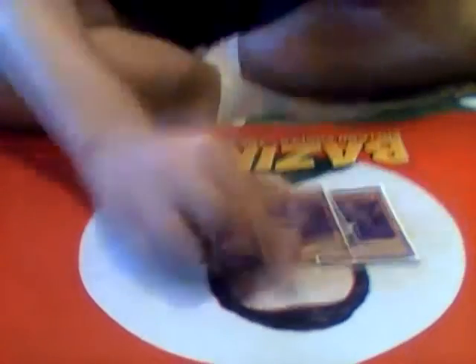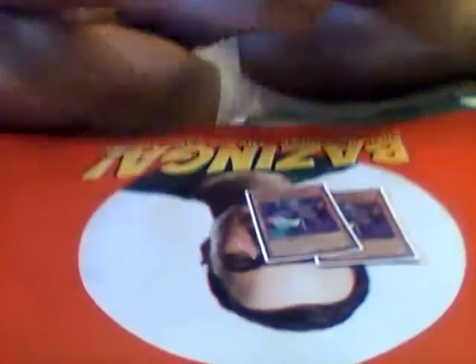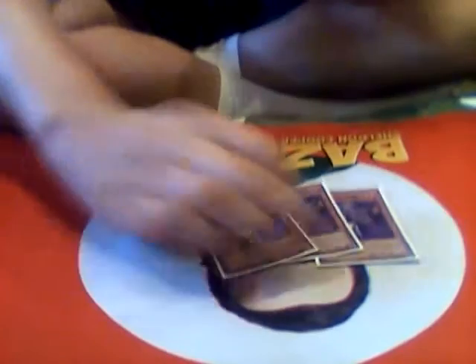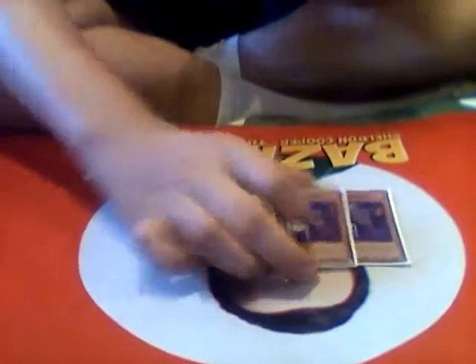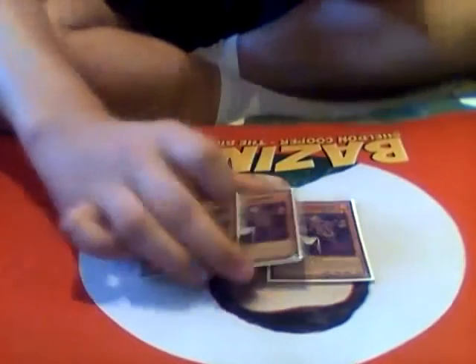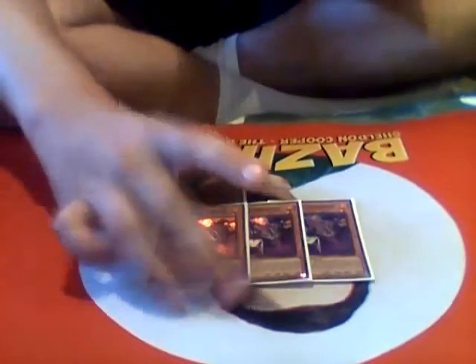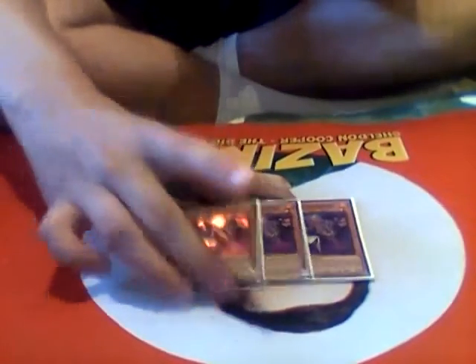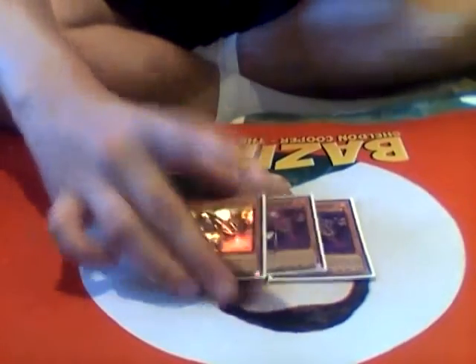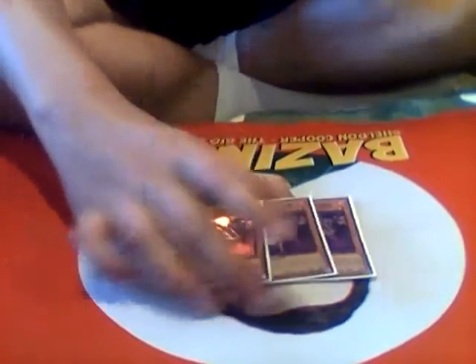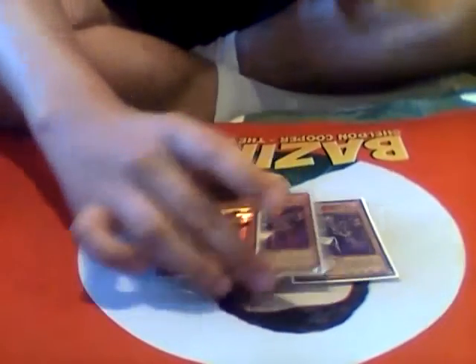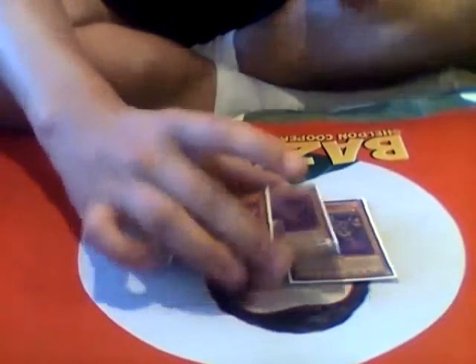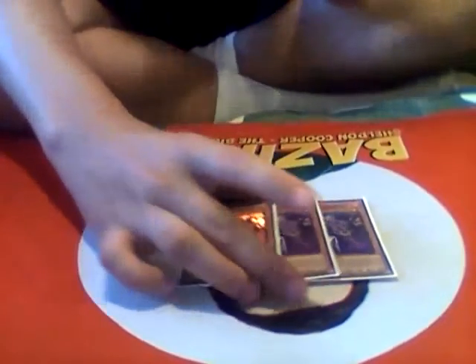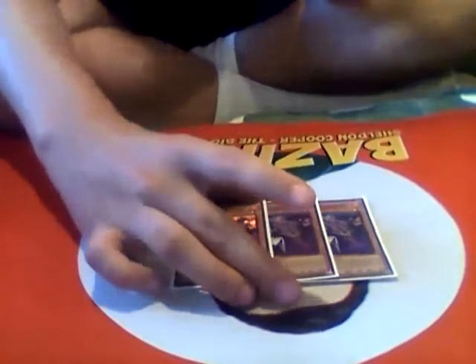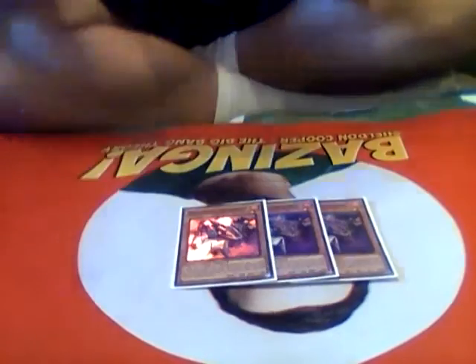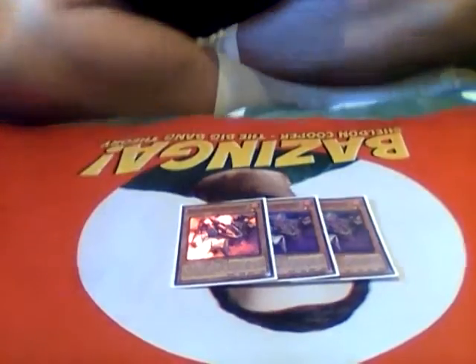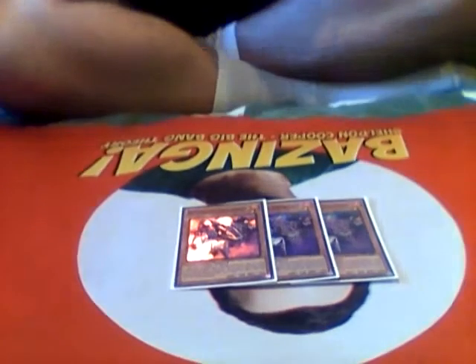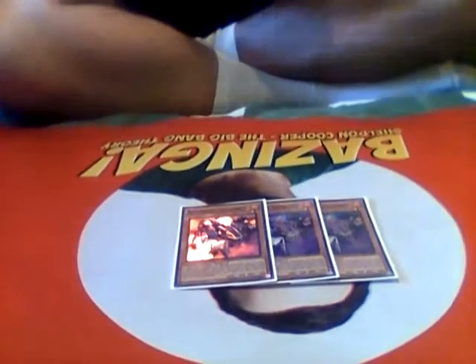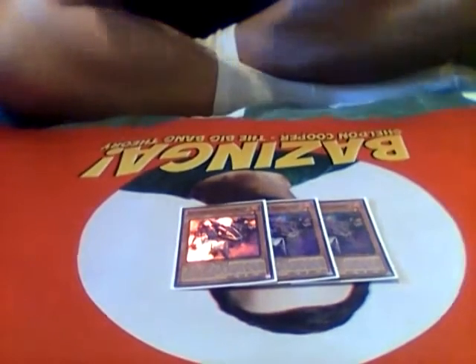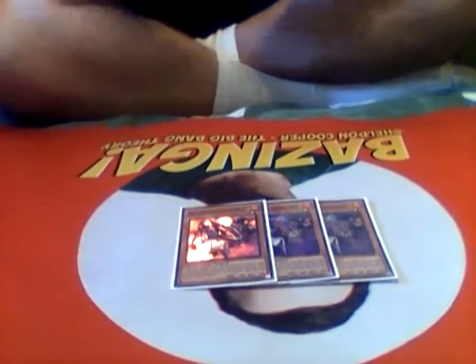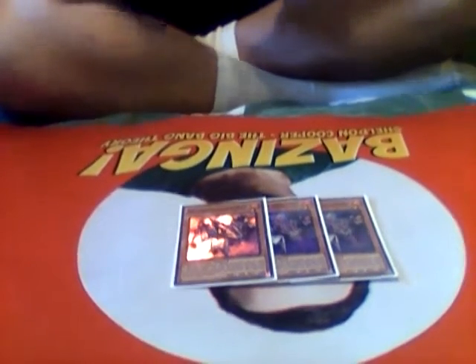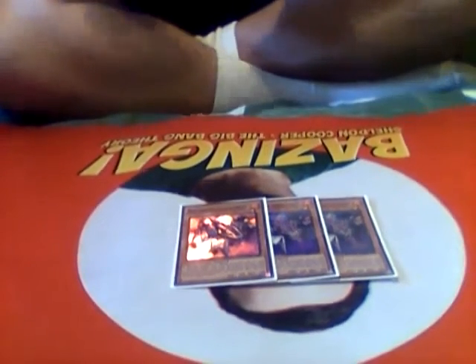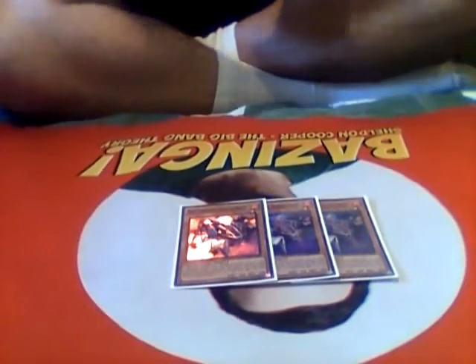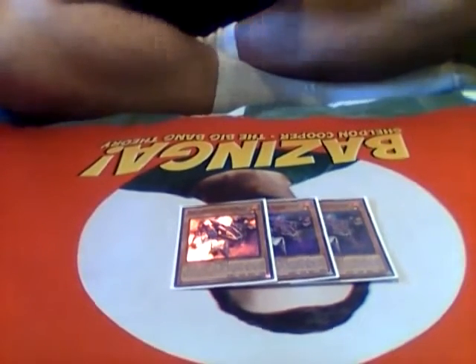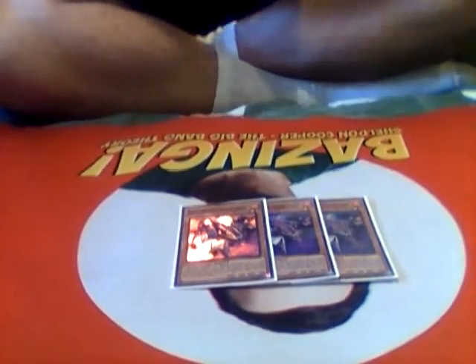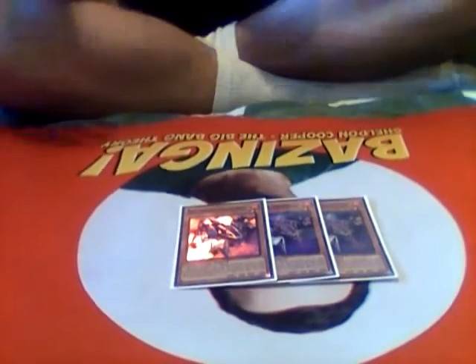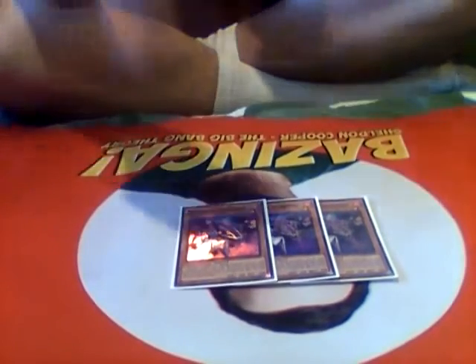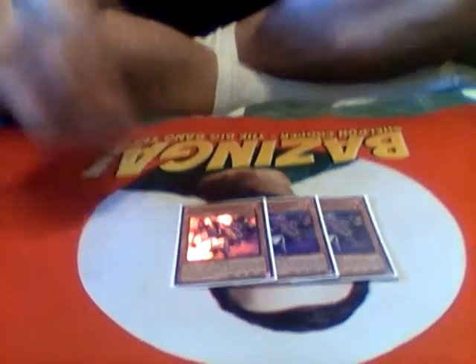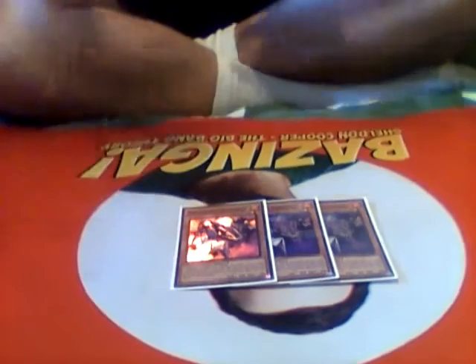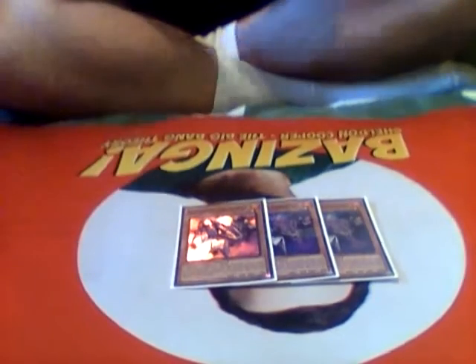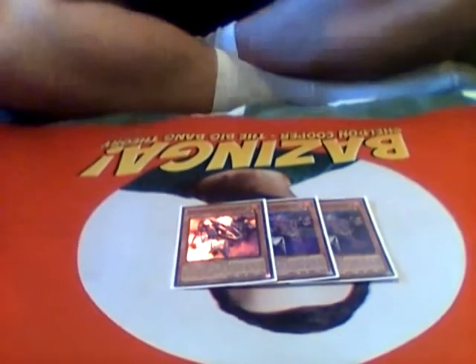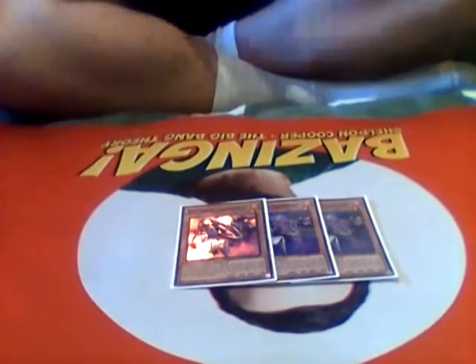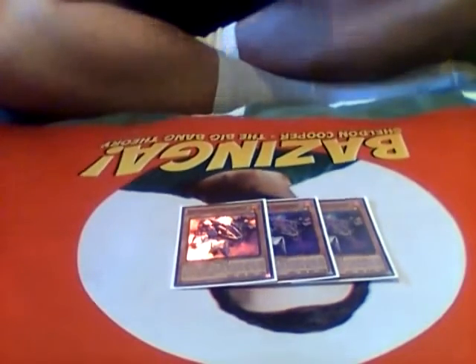3 copies of Infernoid Decatron — it's the best card in the deck. It lets you send any Infernoid from your deck to the graveyard and gain its effects and level, so it lets you into really dumb synchro plays. And also, because of the Shadals, you can send it into a Shadal, then you get to float and stuff — it's cool.